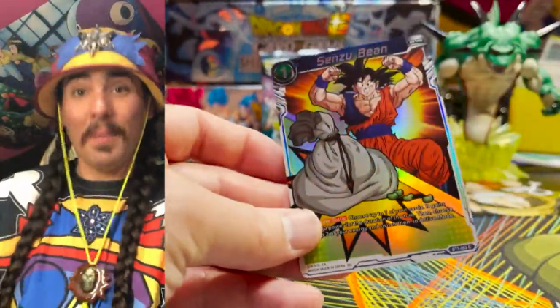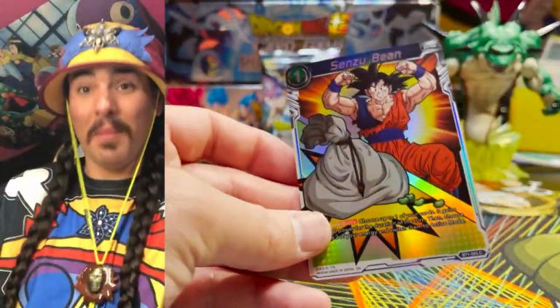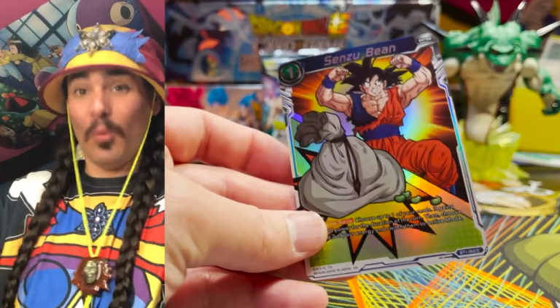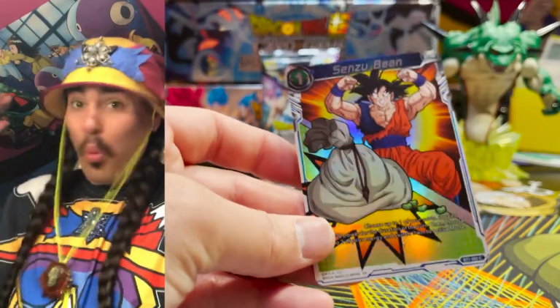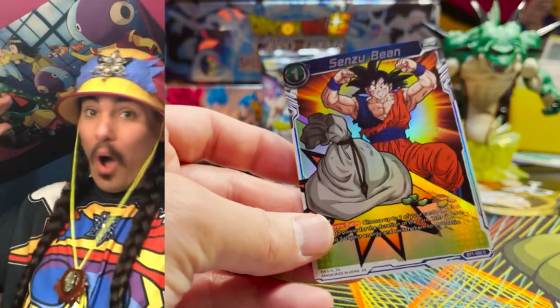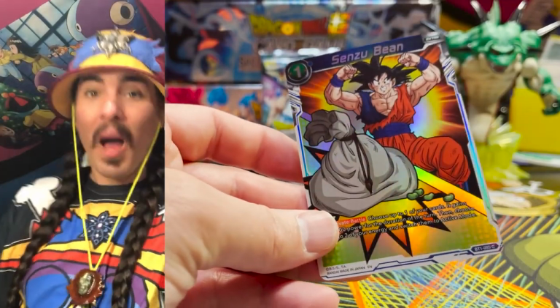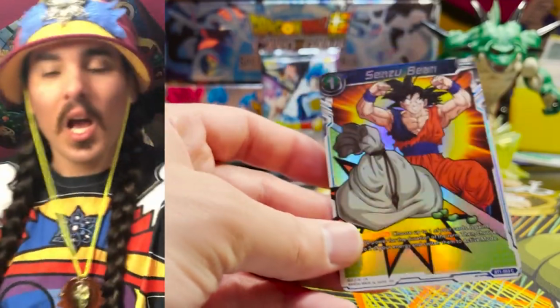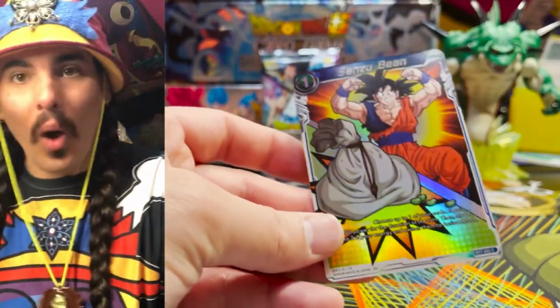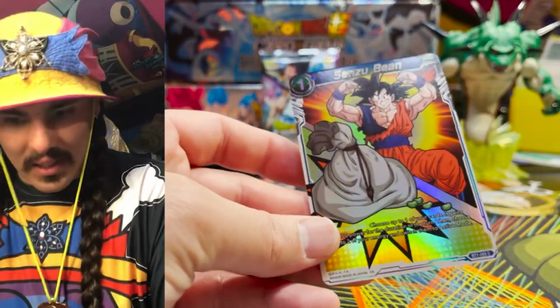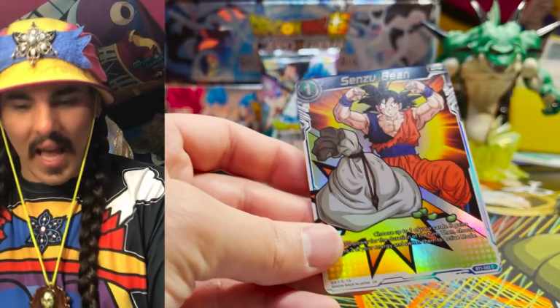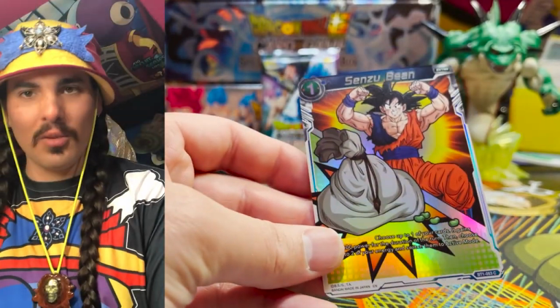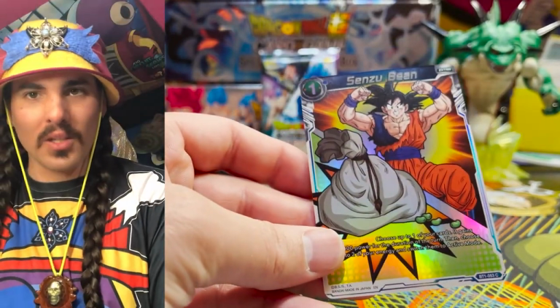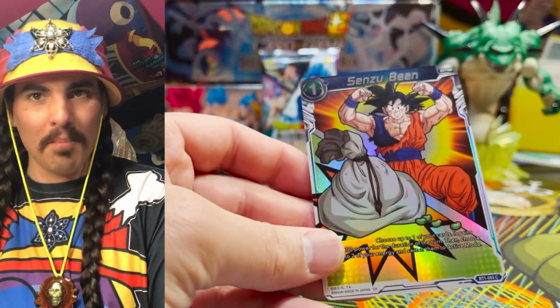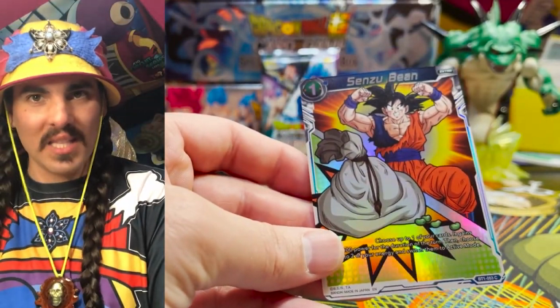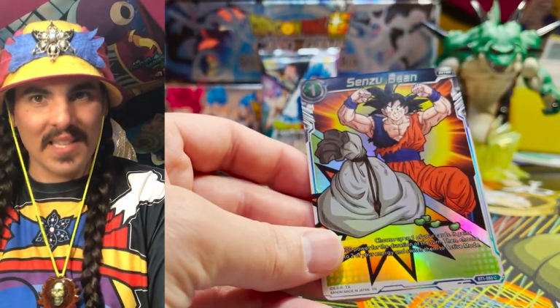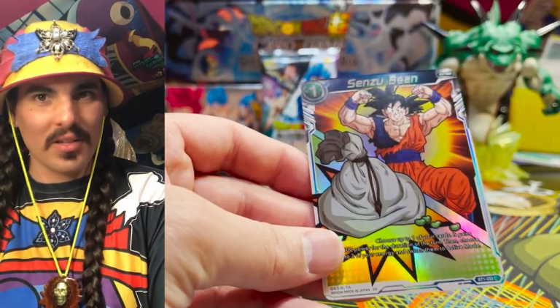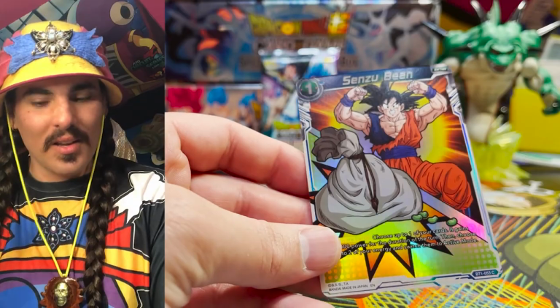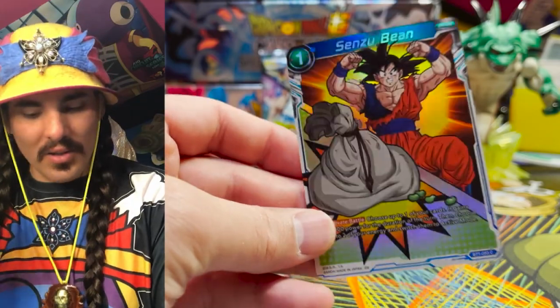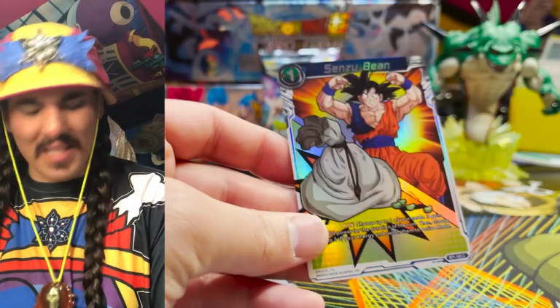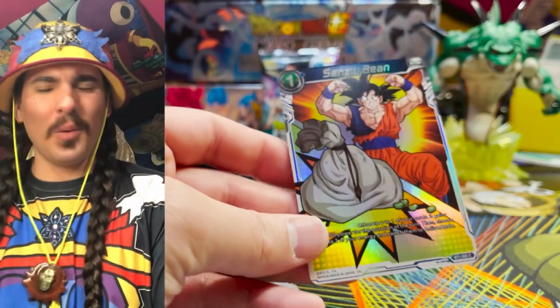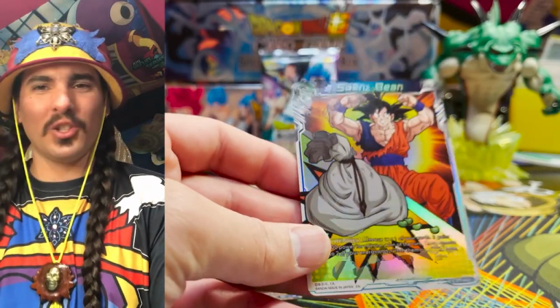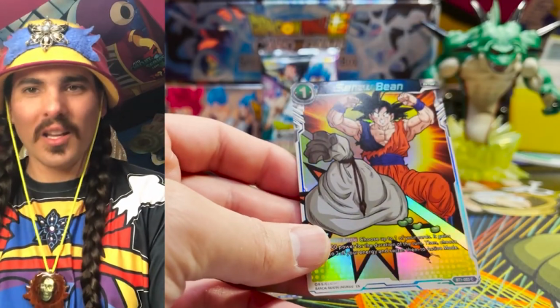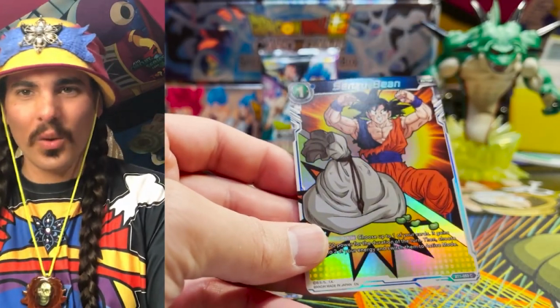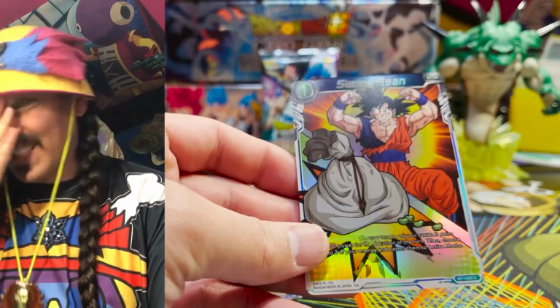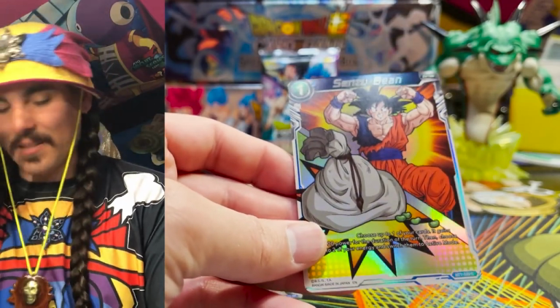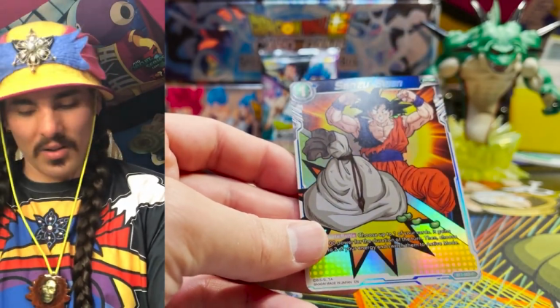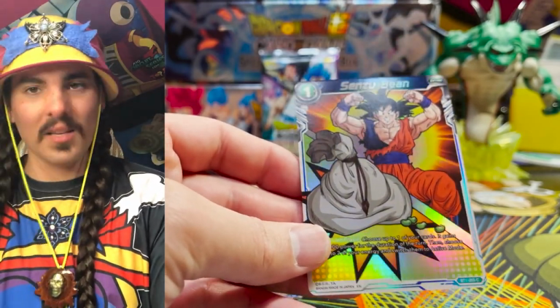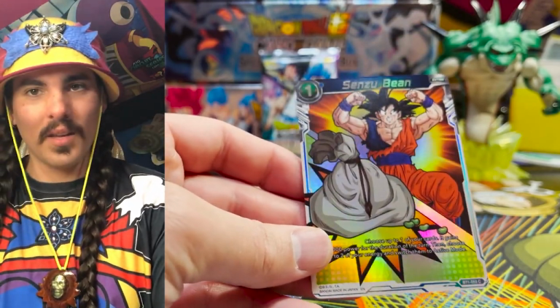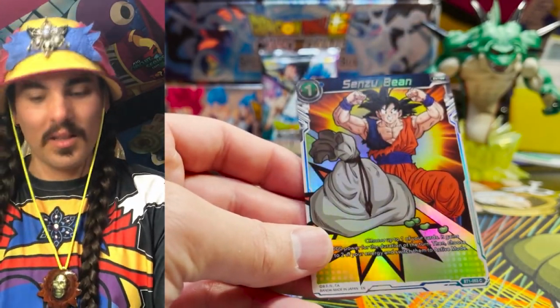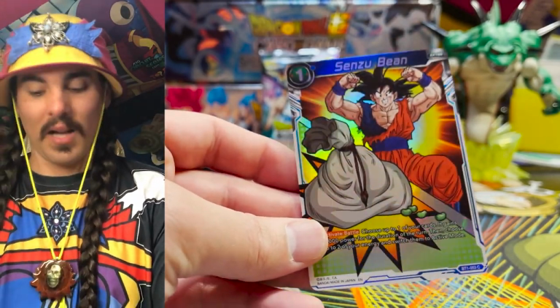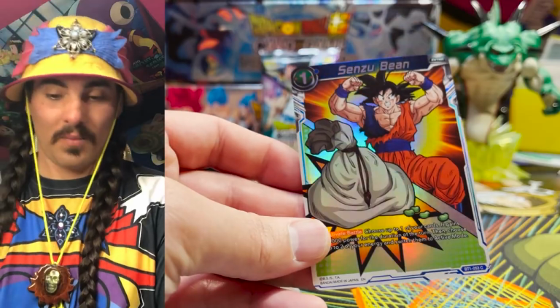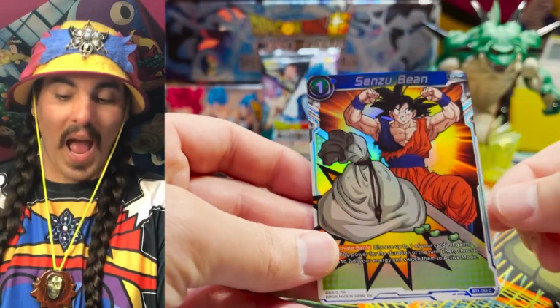Bean bean bean bean bean — out of the box! In the last two boxes we've gotten beans and secrets — secrets, beans, and I think we got a dog in the other one. God, these boxes are awesome, these boxes are rad! Three beans — one to go. Three down, one to go. Bean counting — welcome to the bean counting desk.